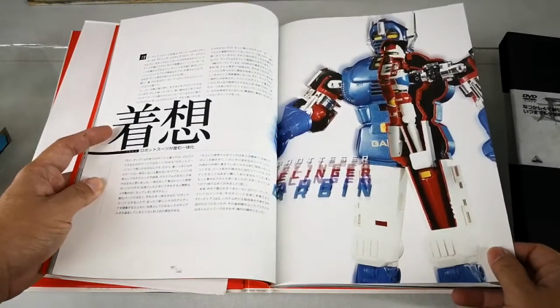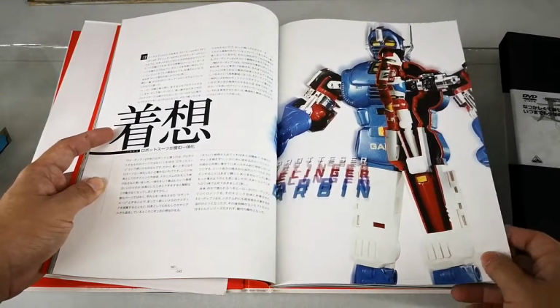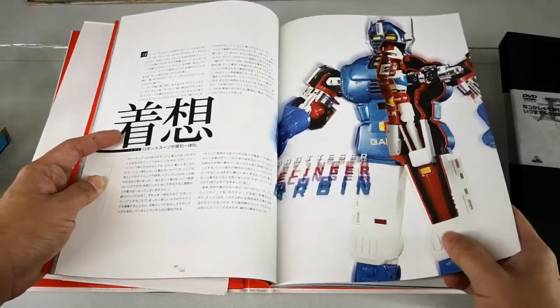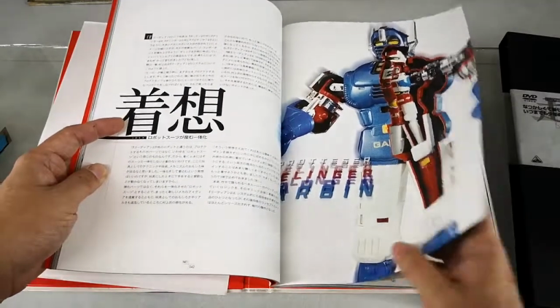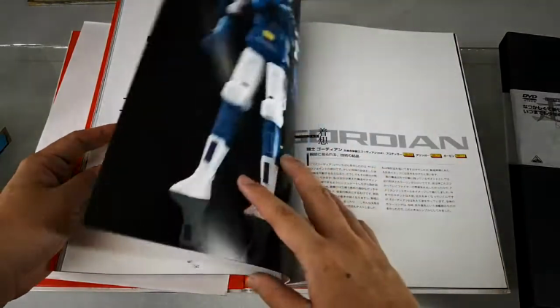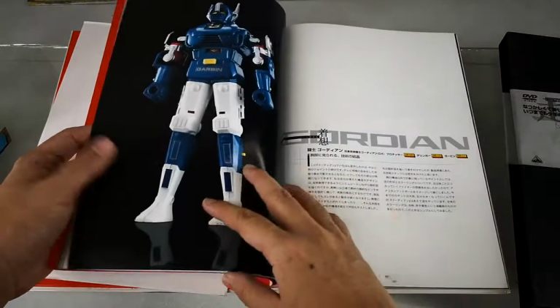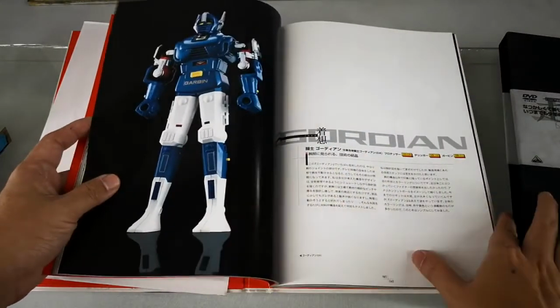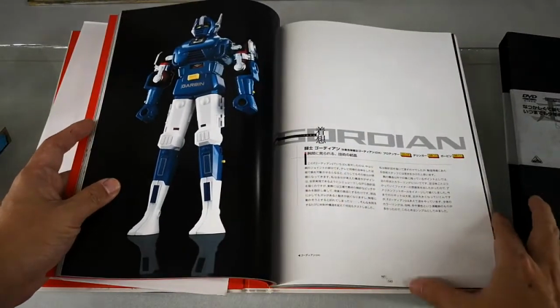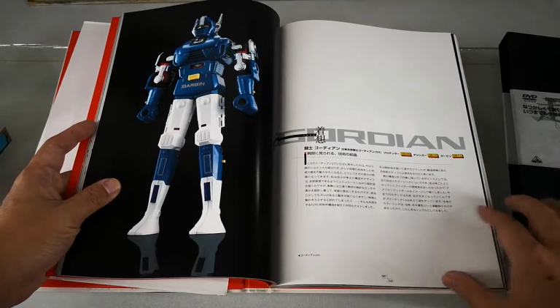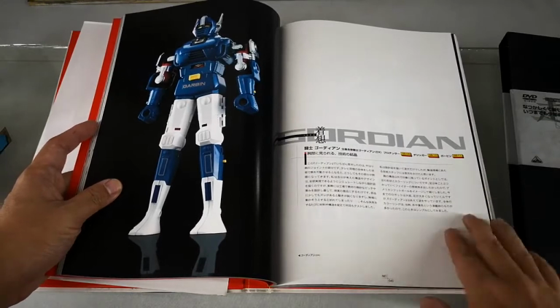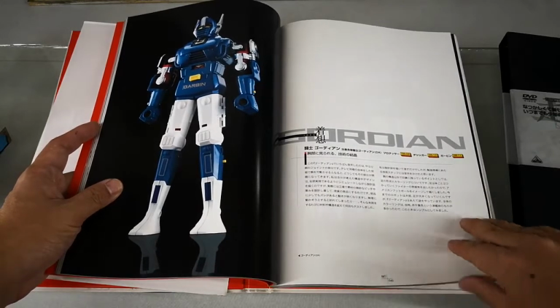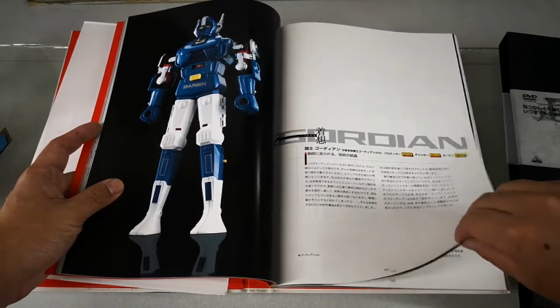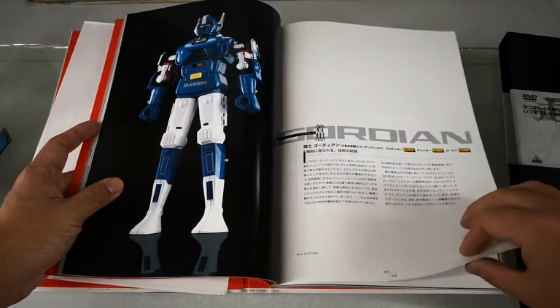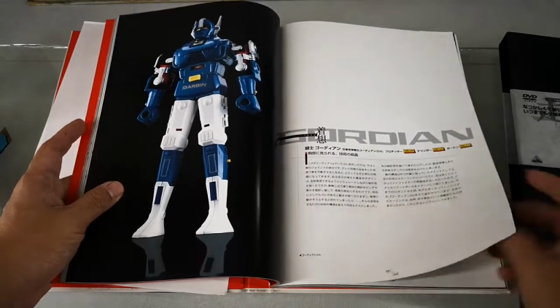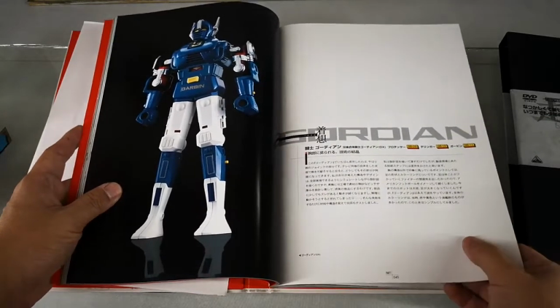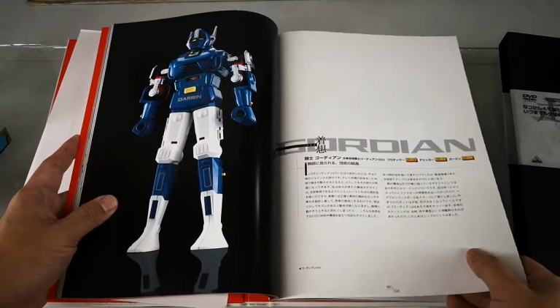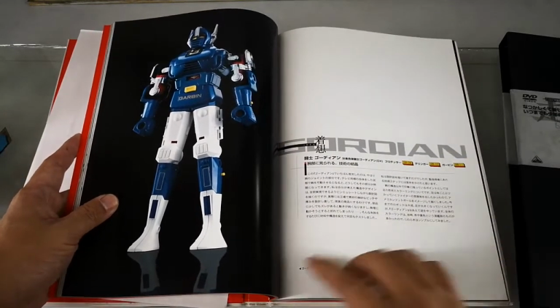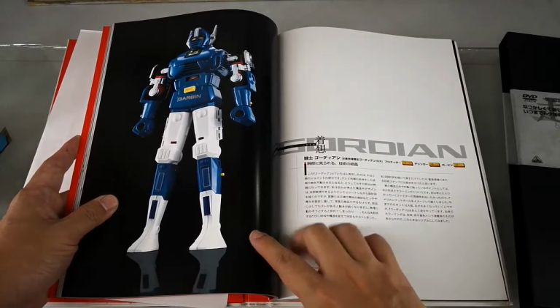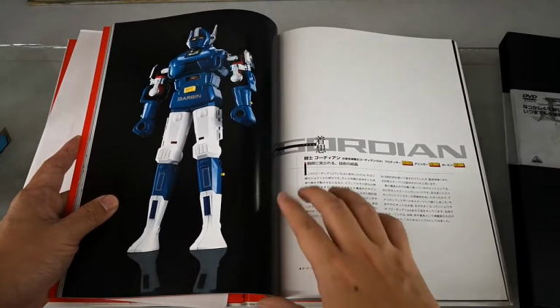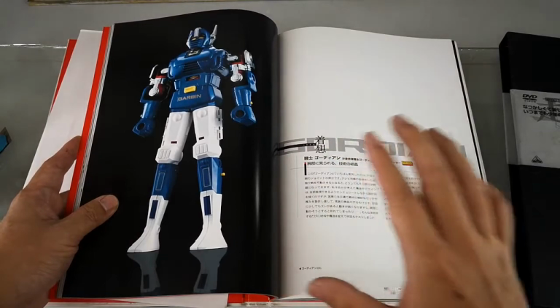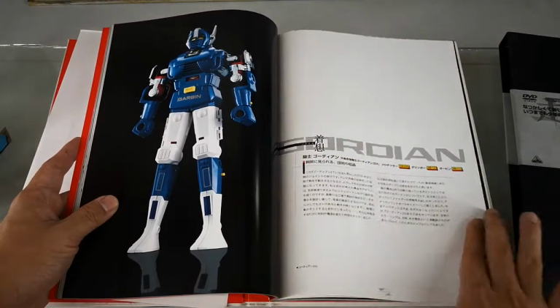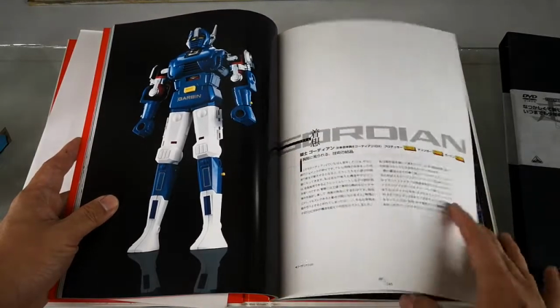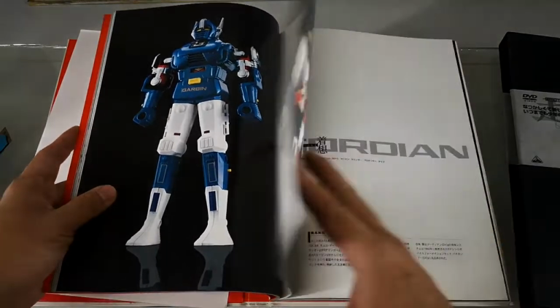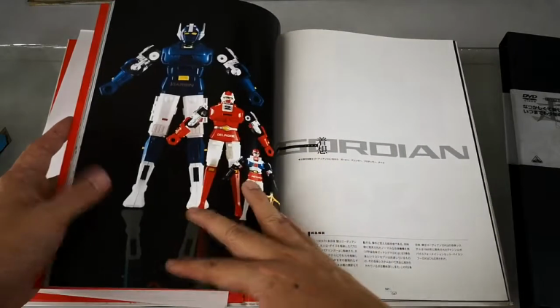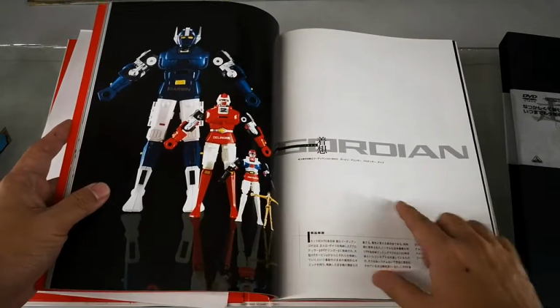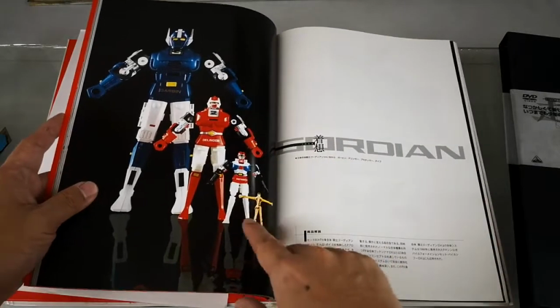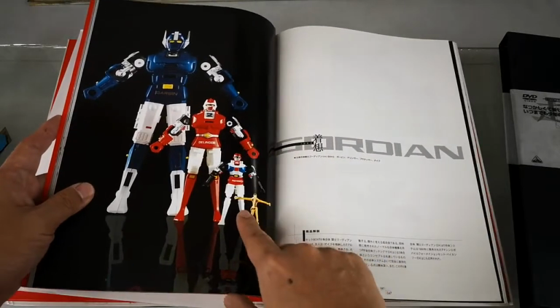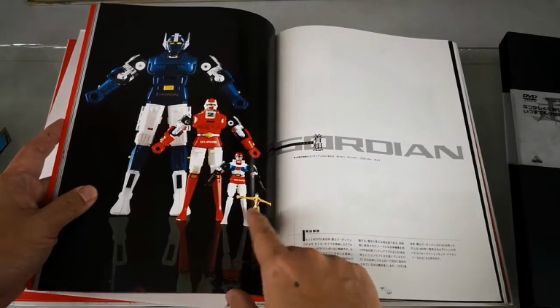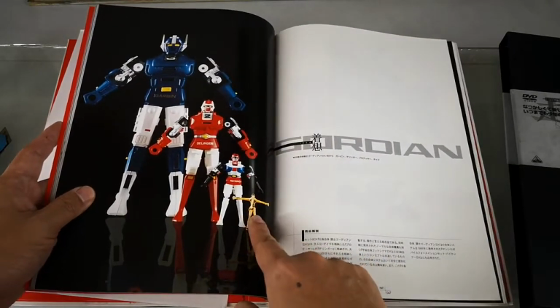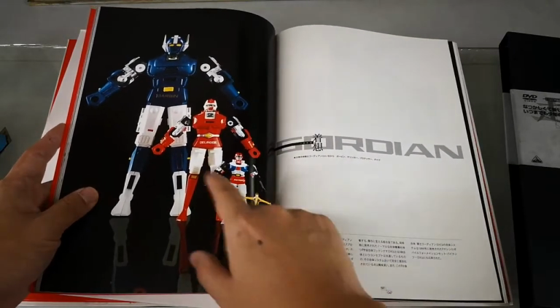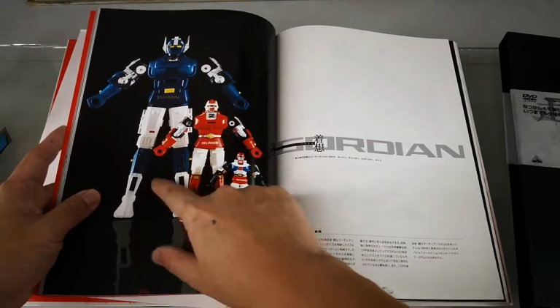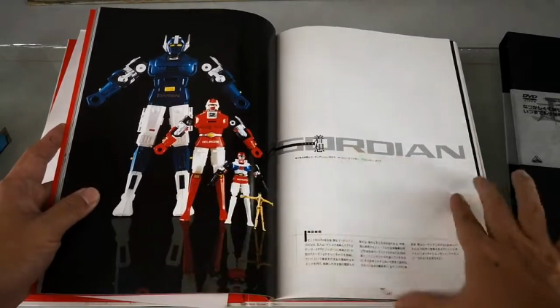Of course, we have Guardian Gorjan, which for its time was a very impressive engineering feat because of the complex design where one character goes inside another.